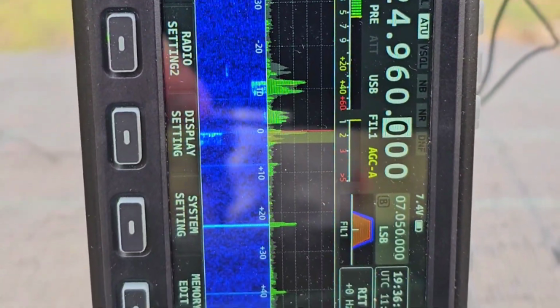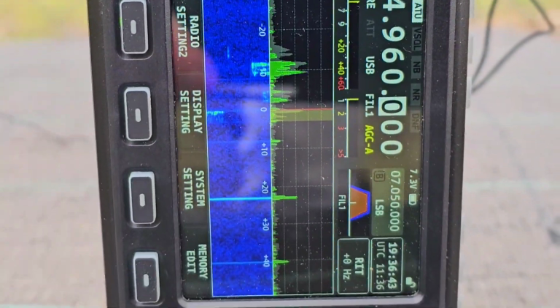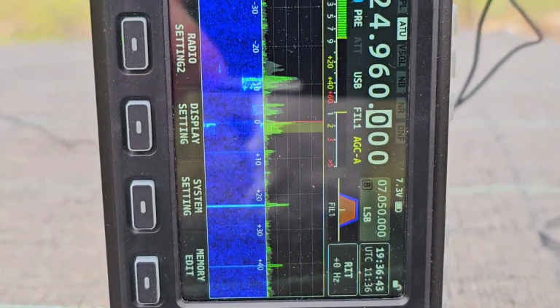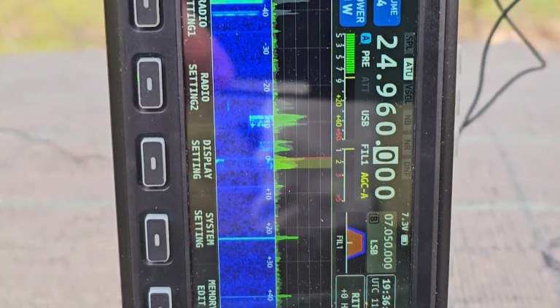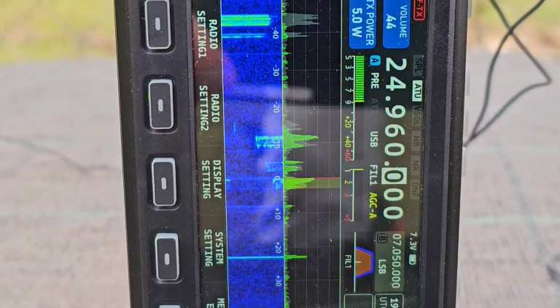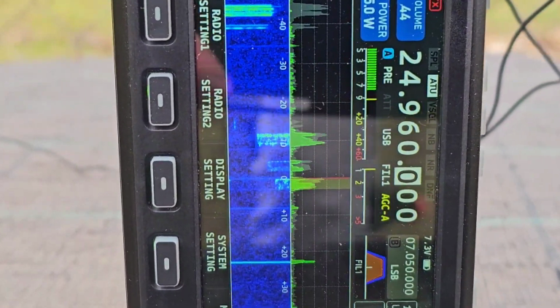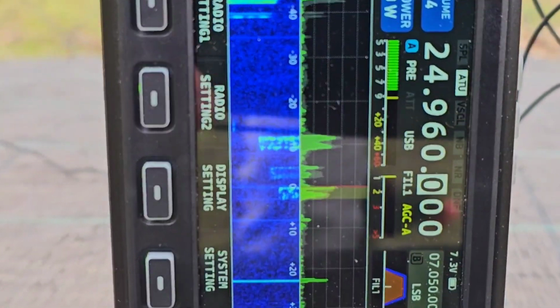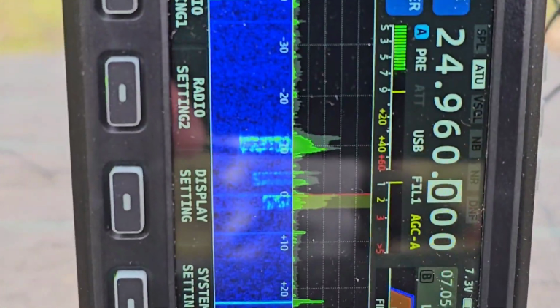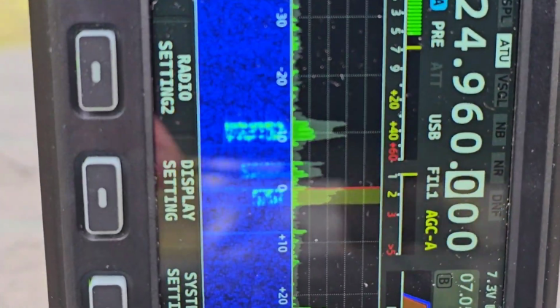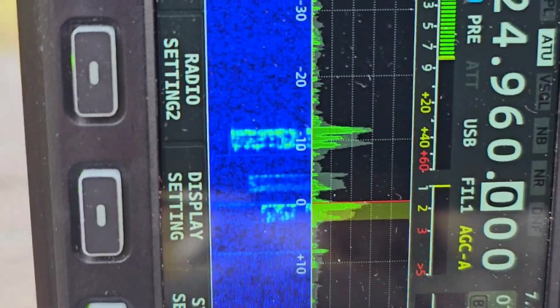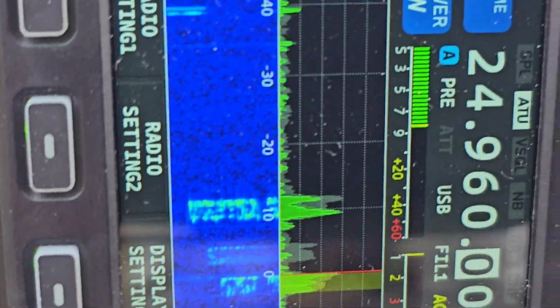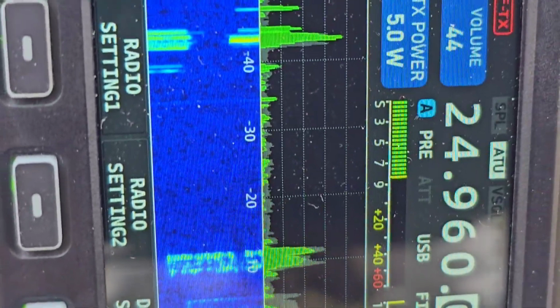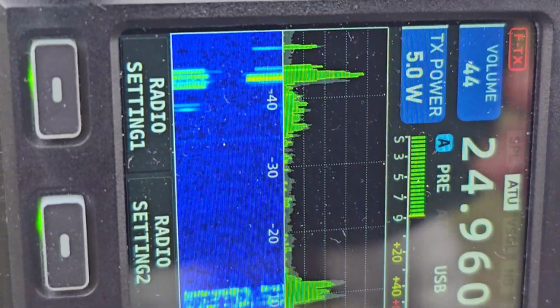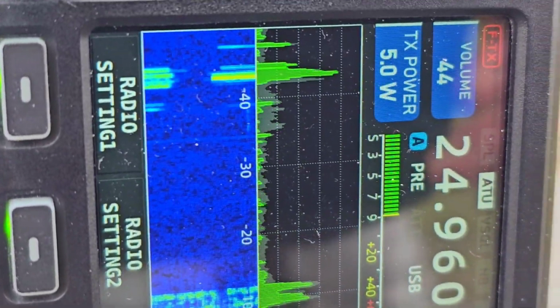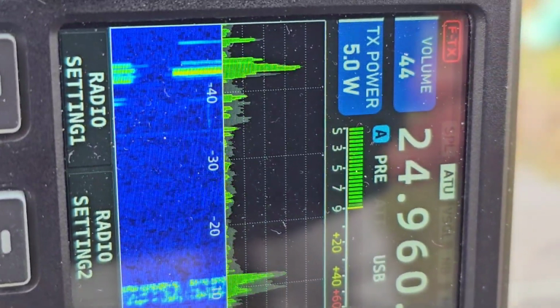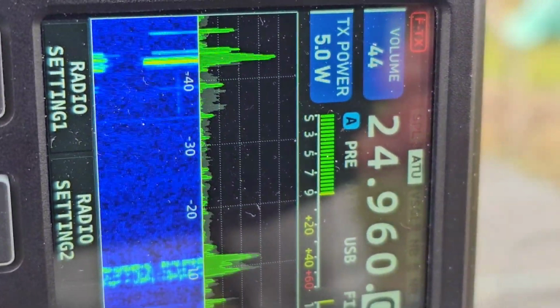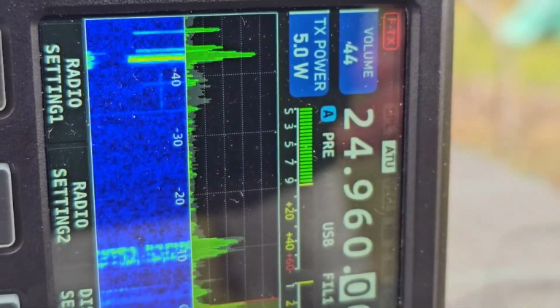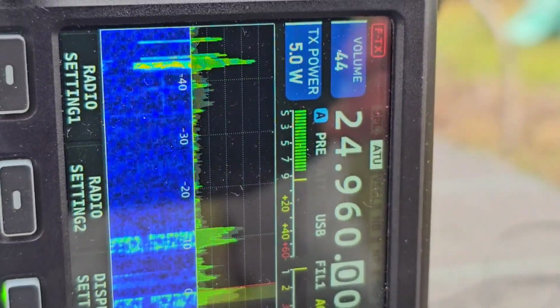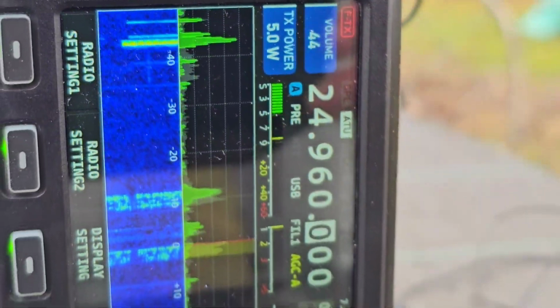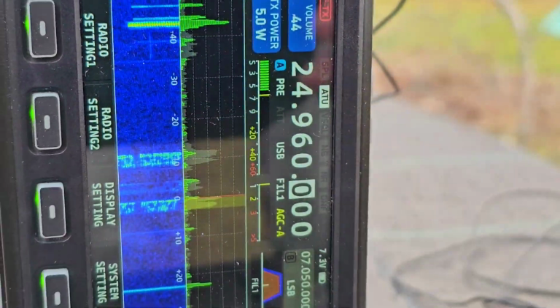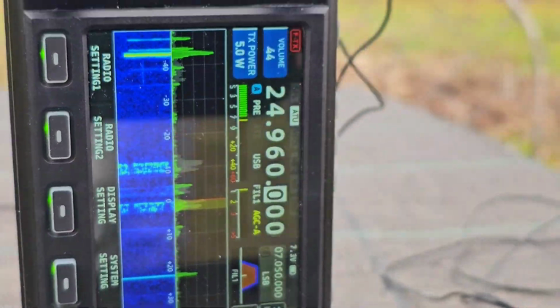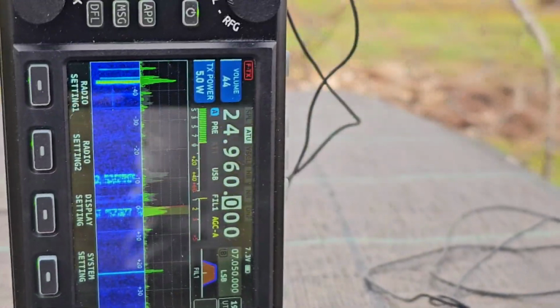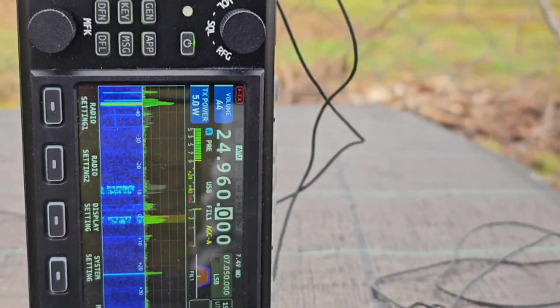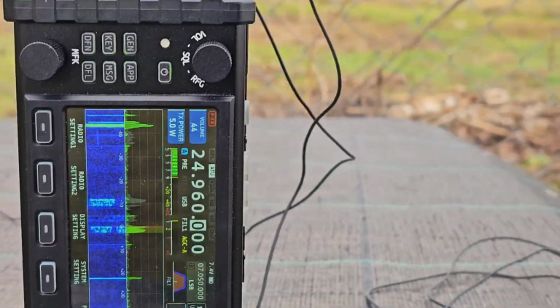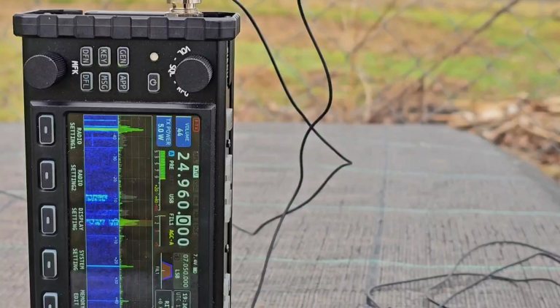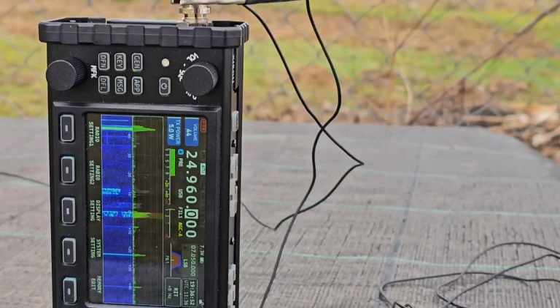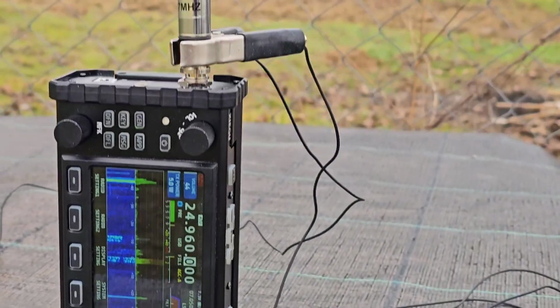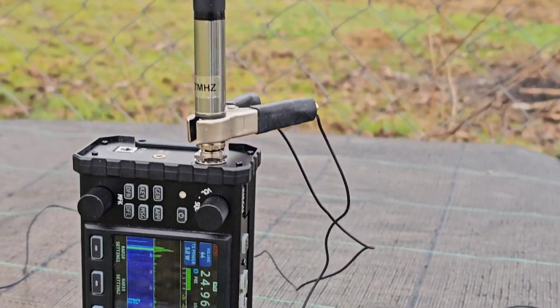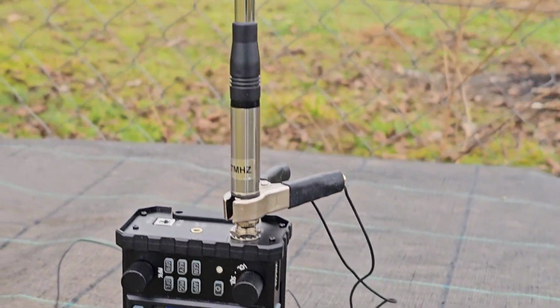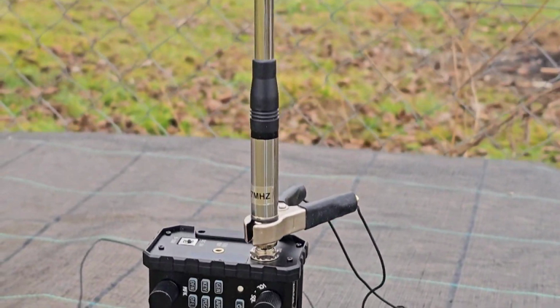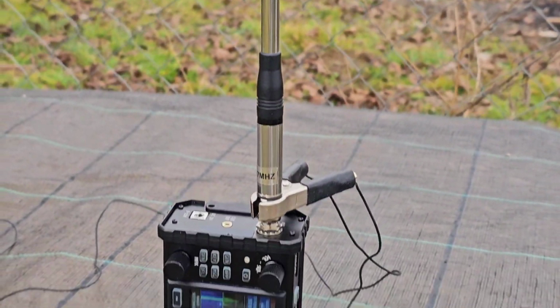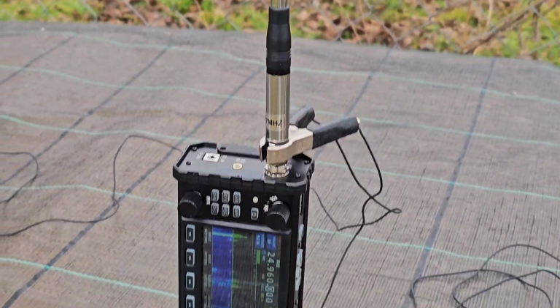Hello CQ calling CQ. Mike Whiskey Zero Juliet Kilo Uniform. Mike Whiskey Zero Juliet Kilo Uniform calling CQ.